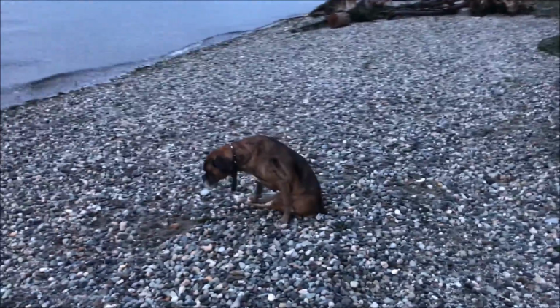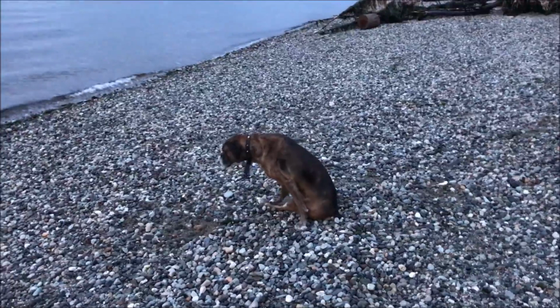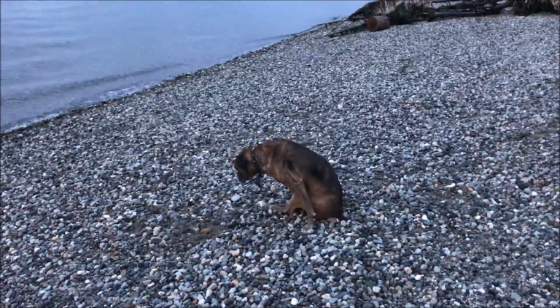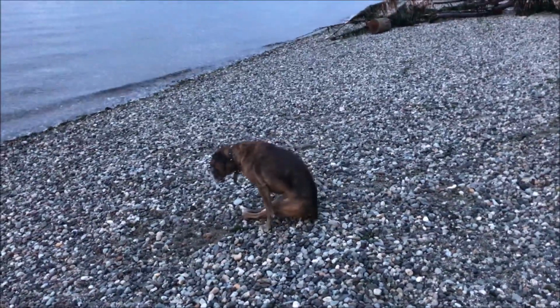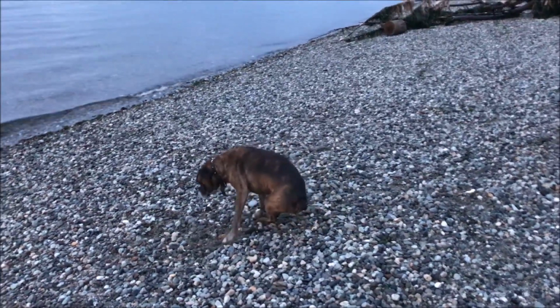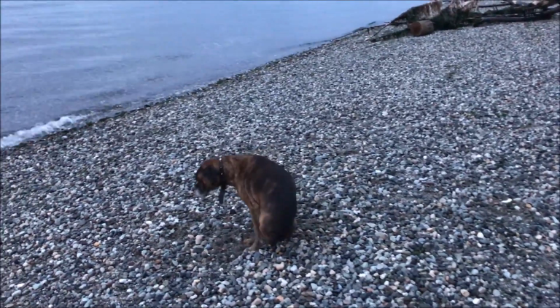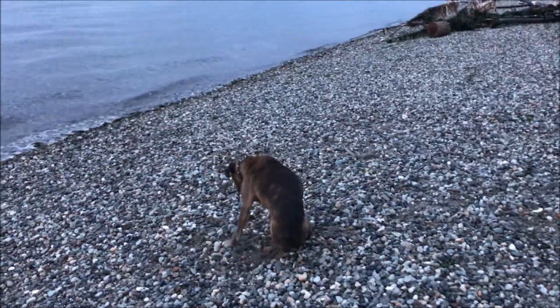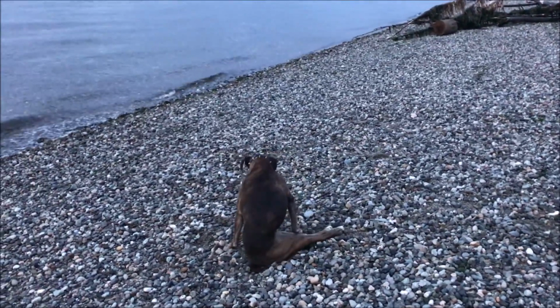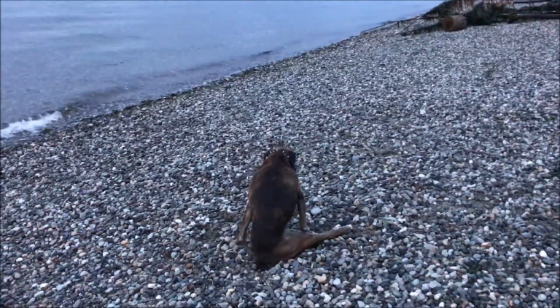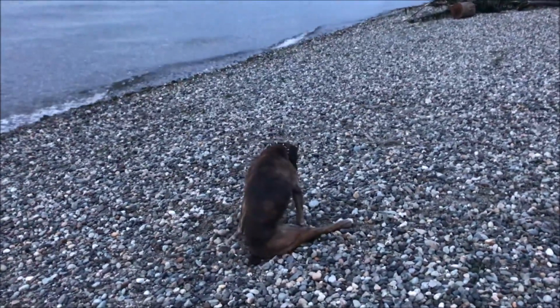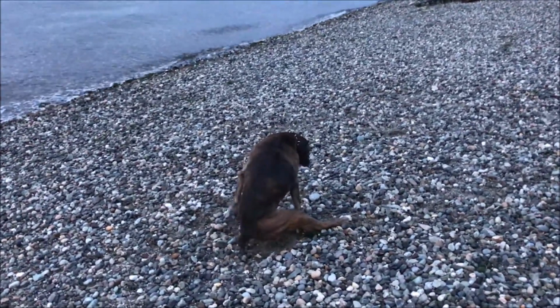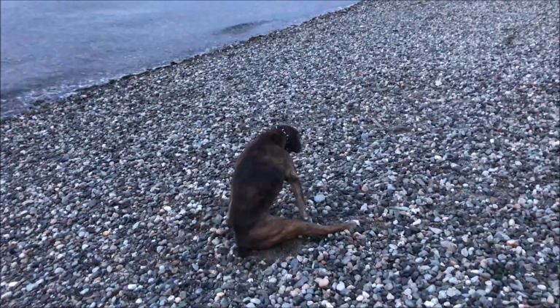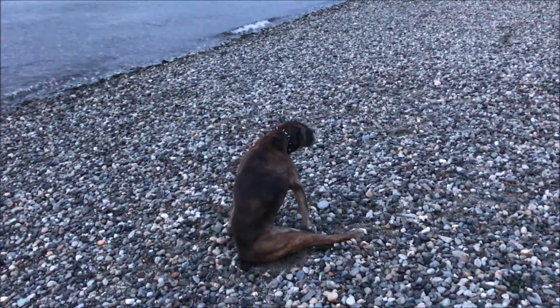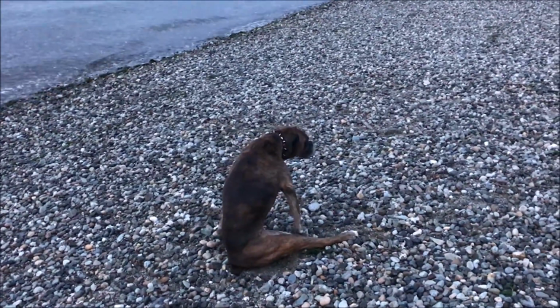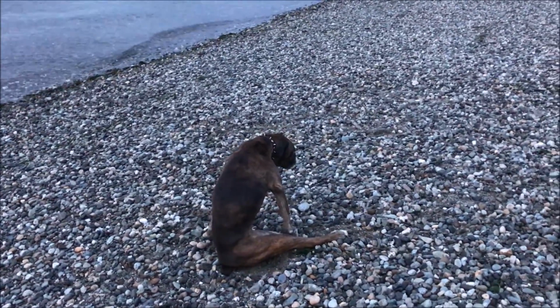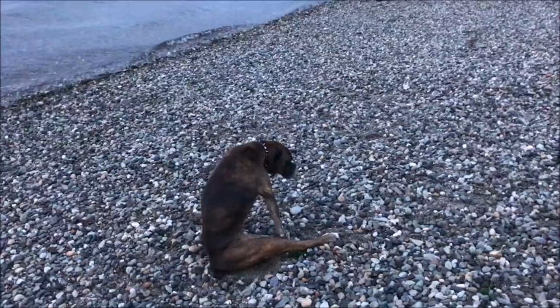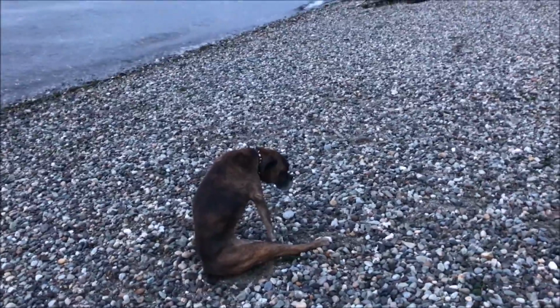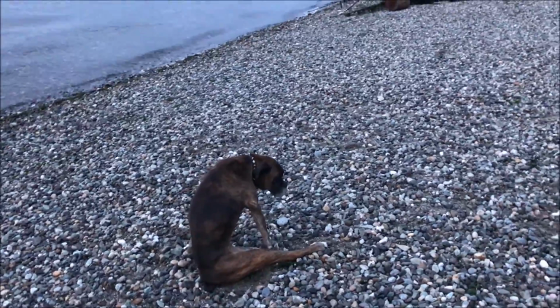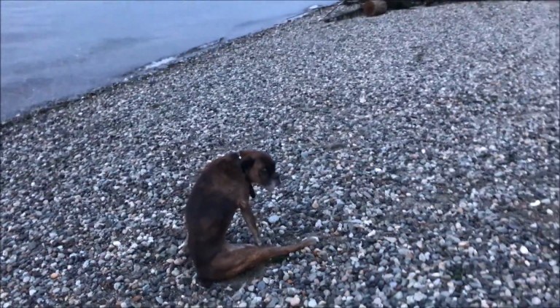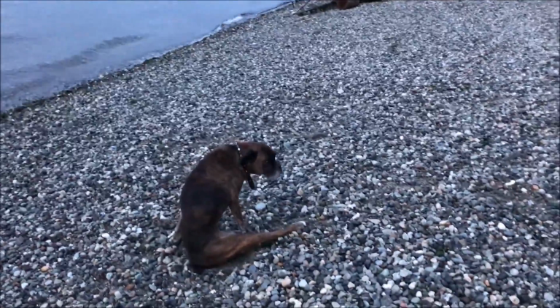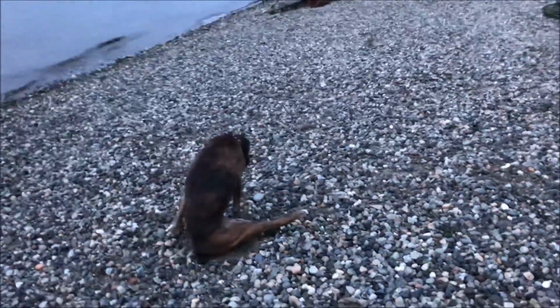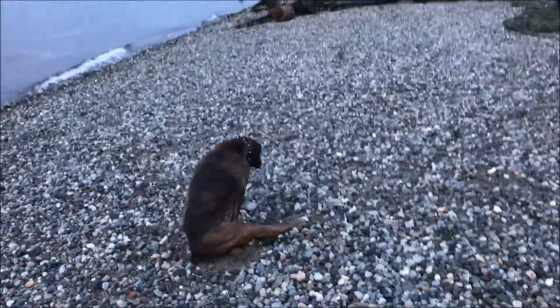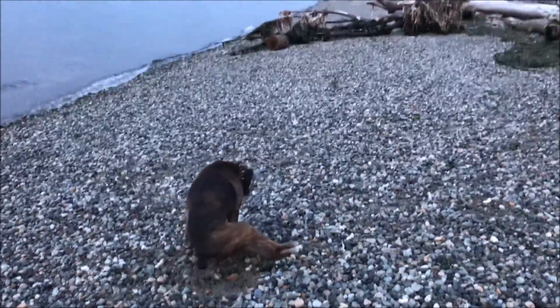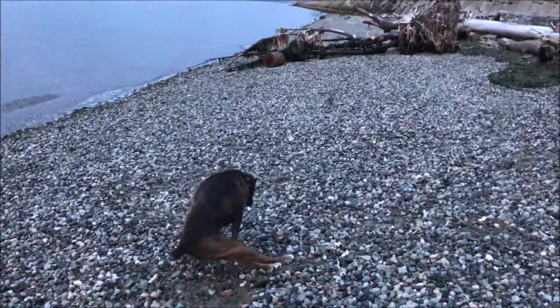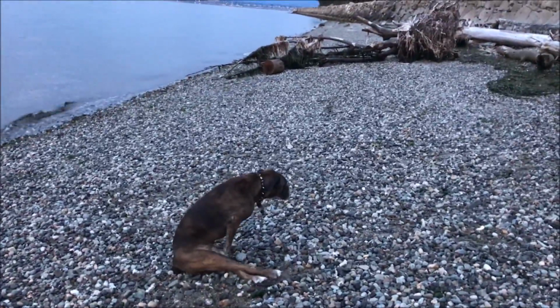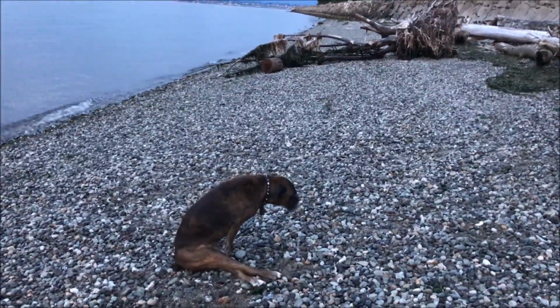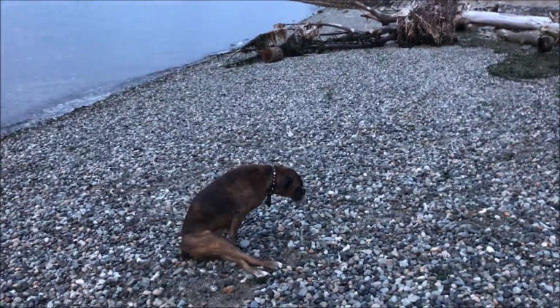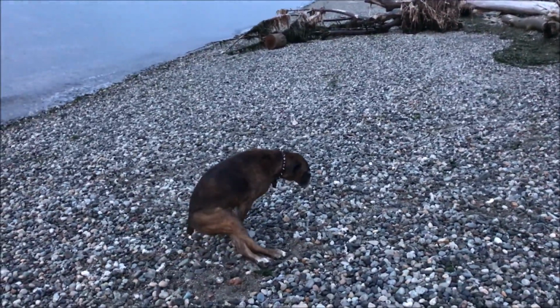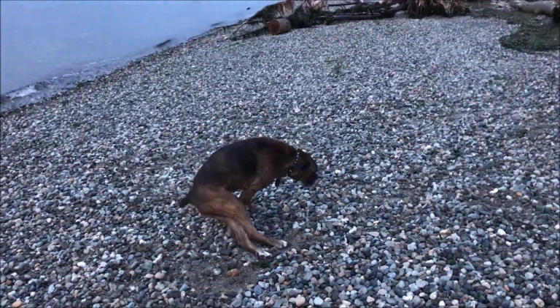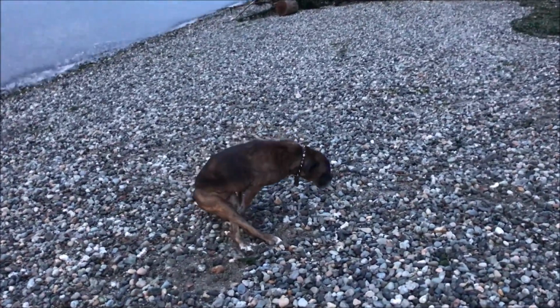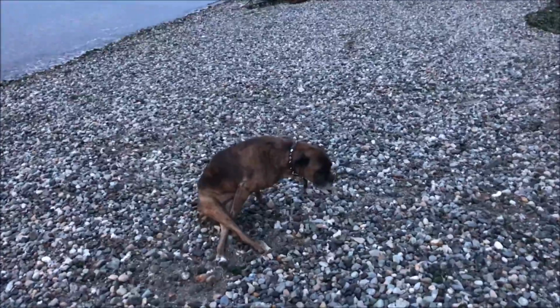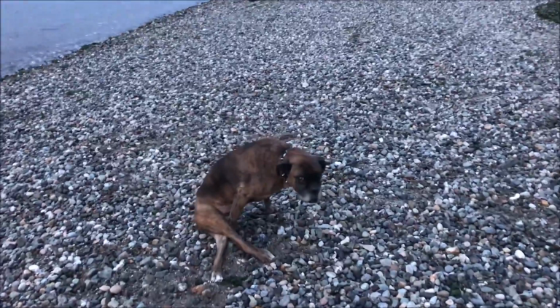I don't know what's going on here — it's like she has no strength, no power. But she's not crying out in pain. So I'm just documenting this for the doctor's purpose, so she can know what's going on.